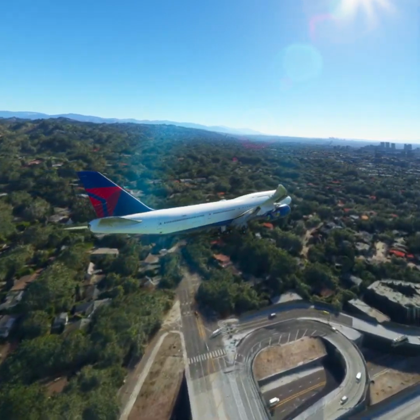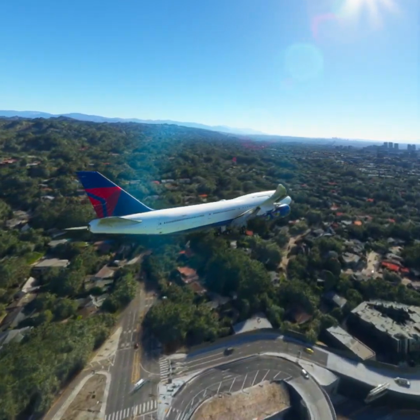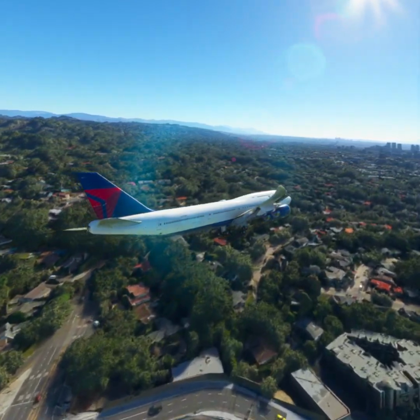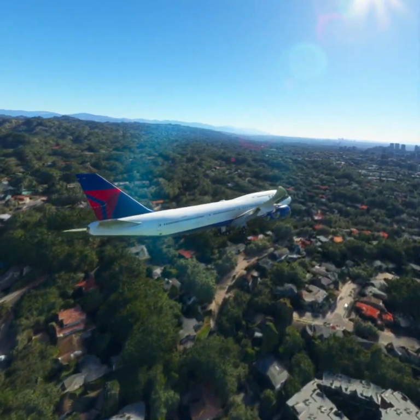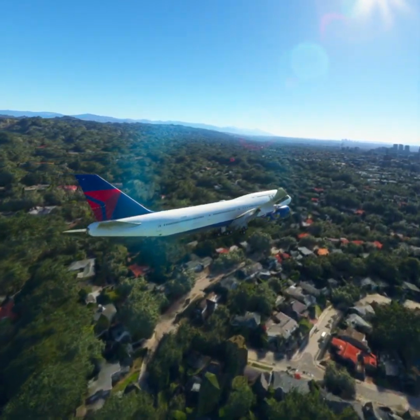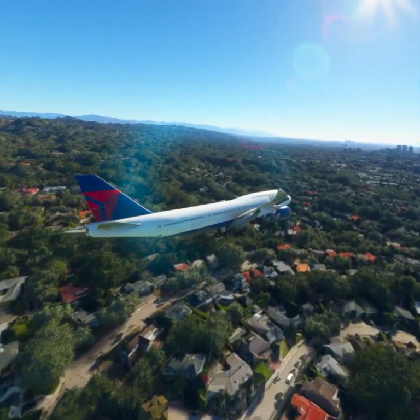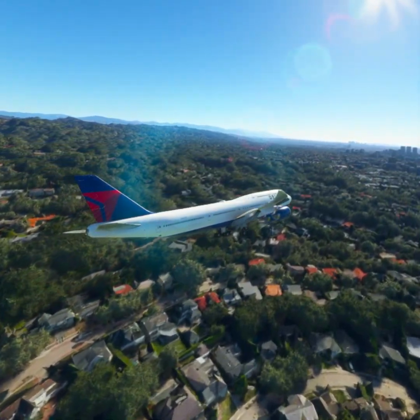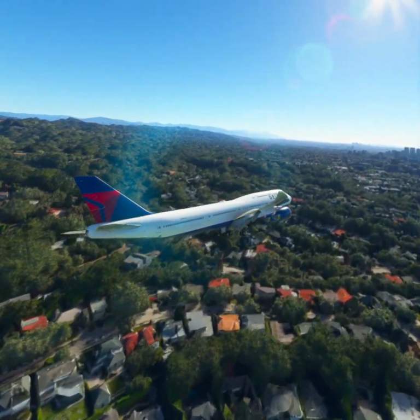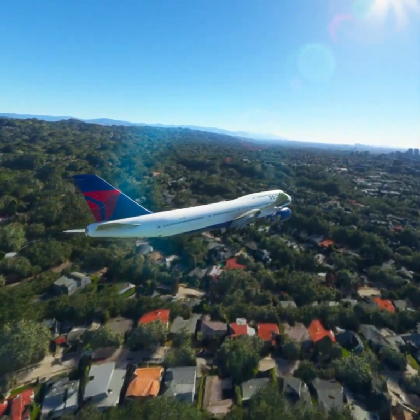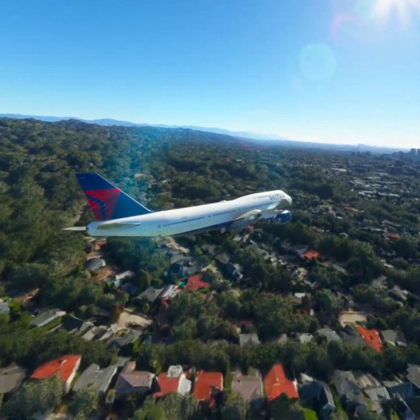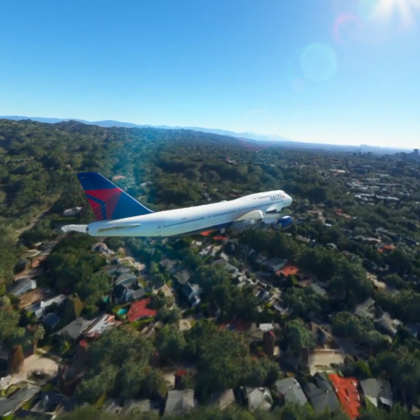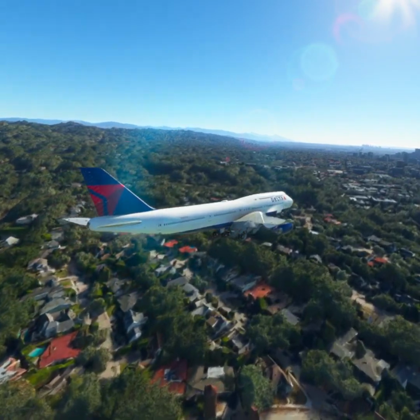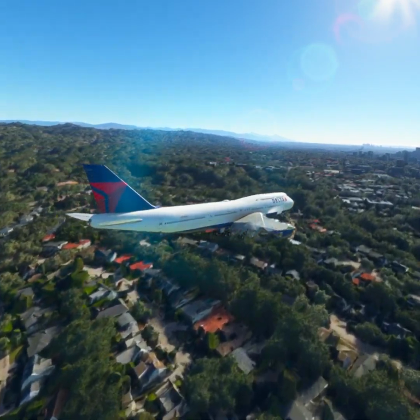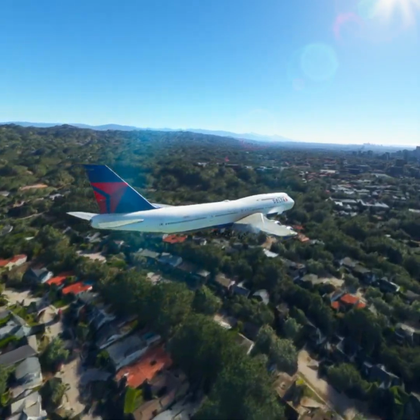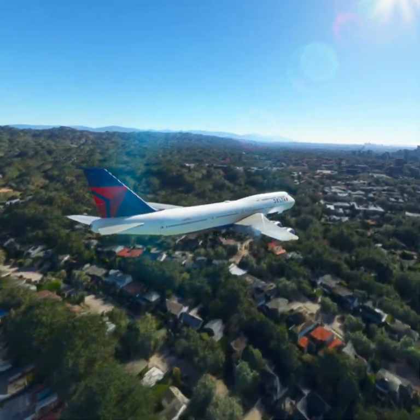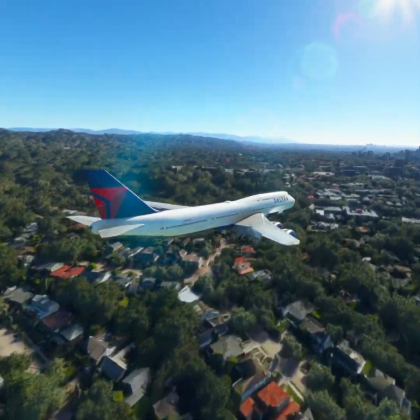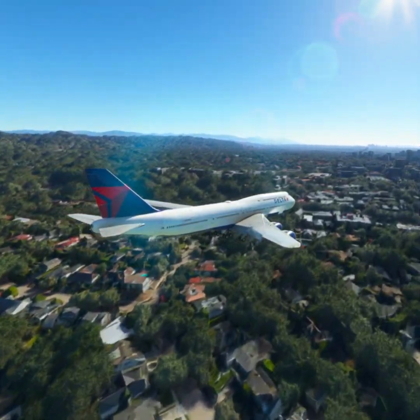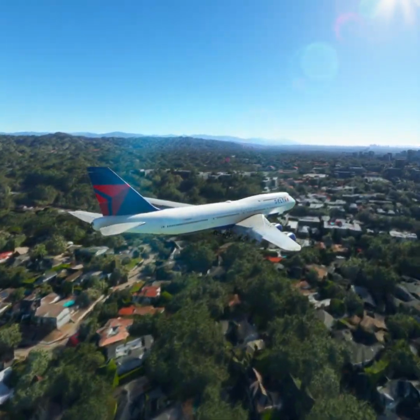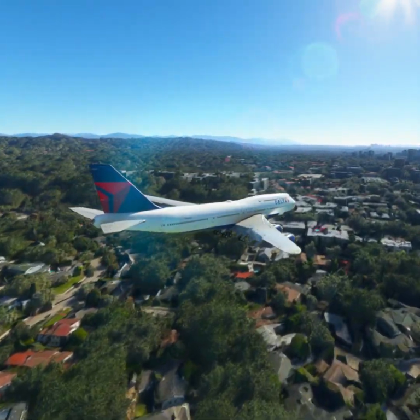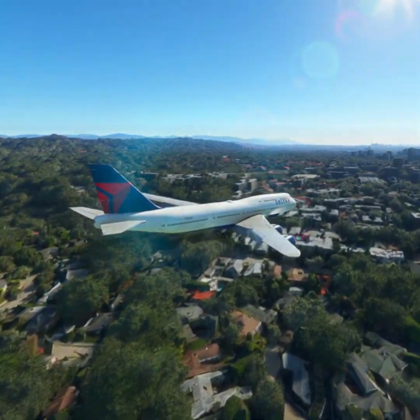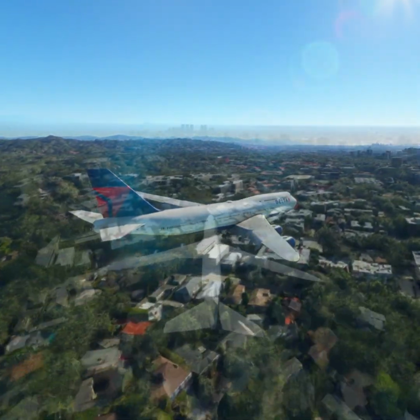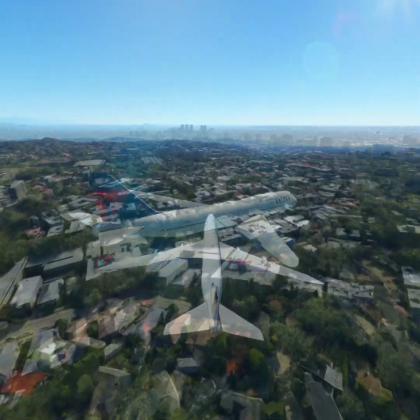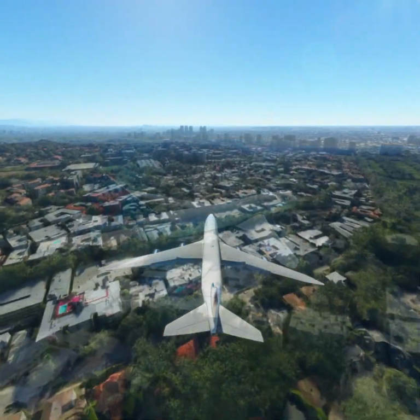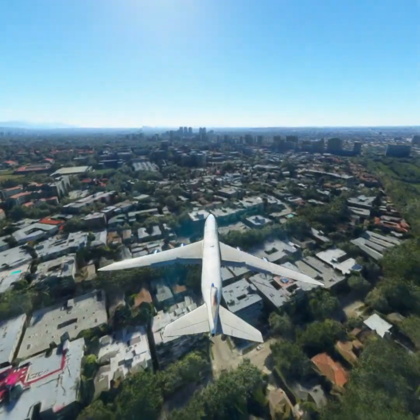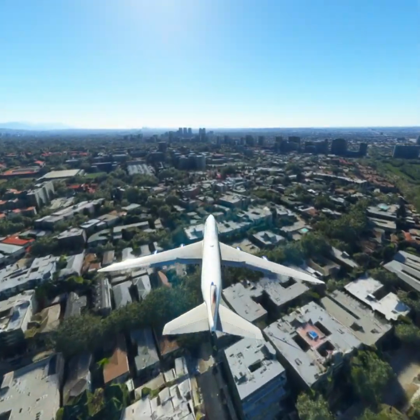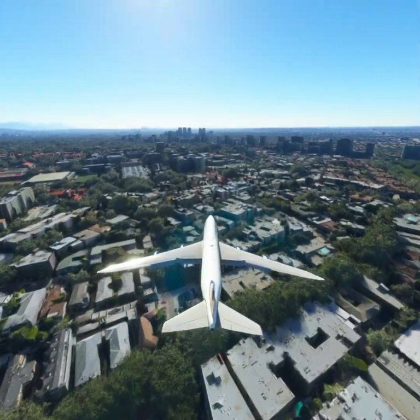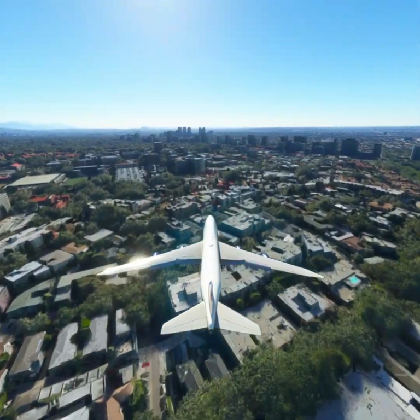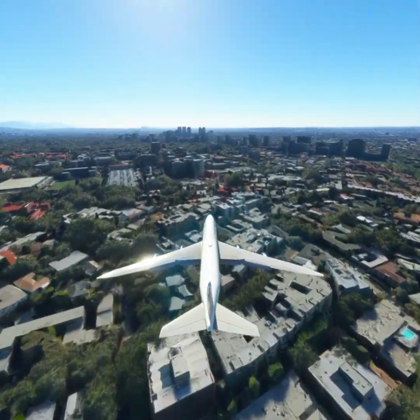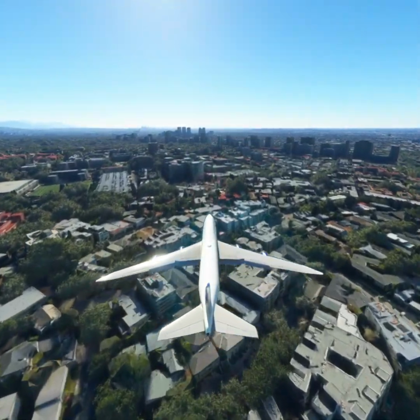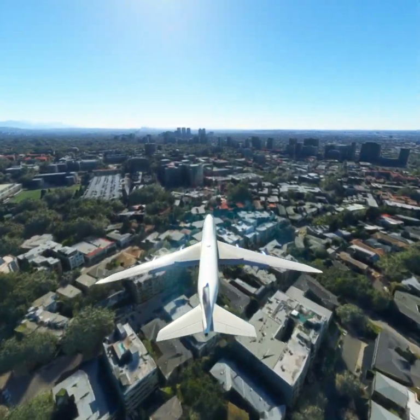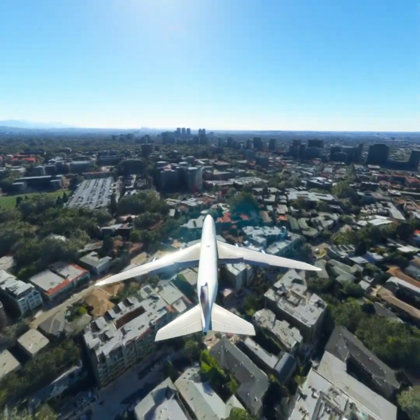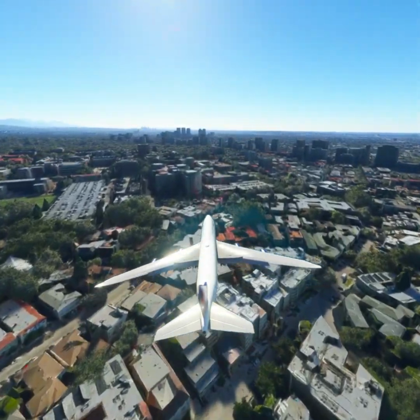Delta 1-1-2-3, SoCal Approach. Squawk 4-5-2-7.